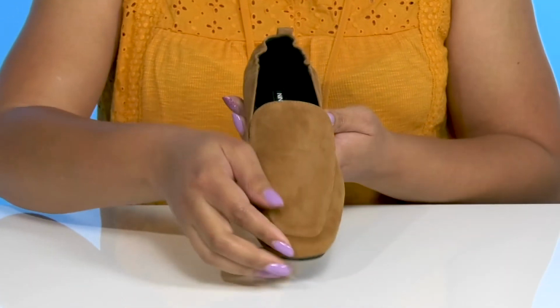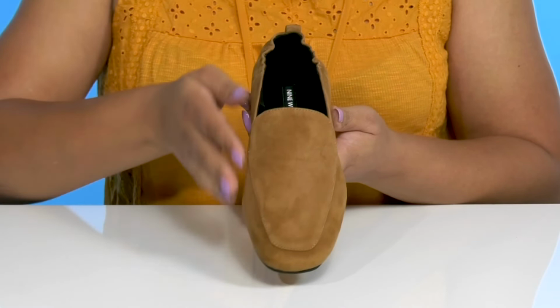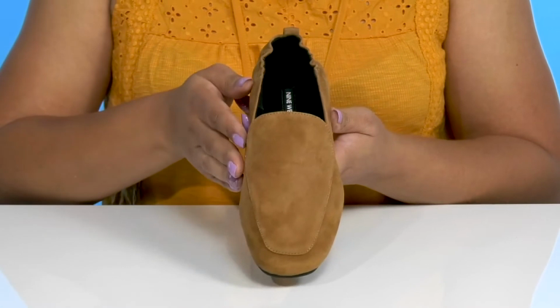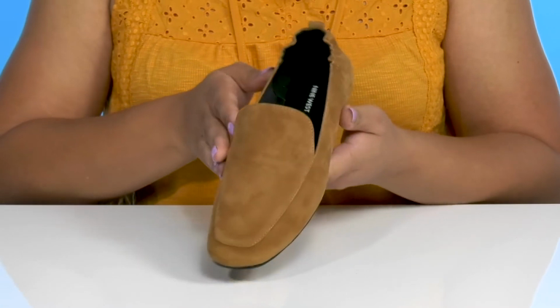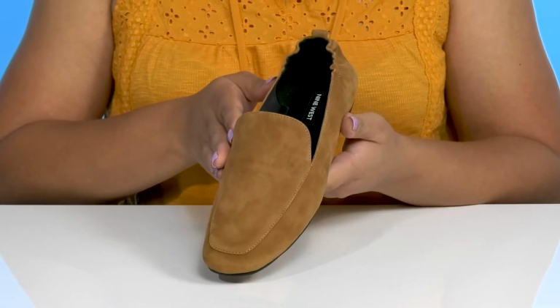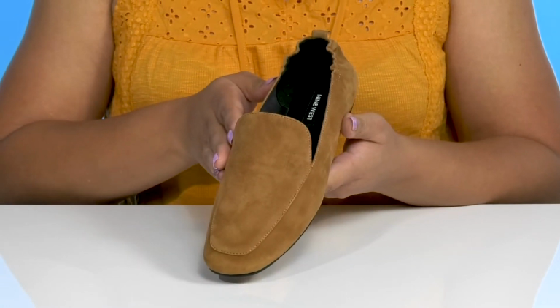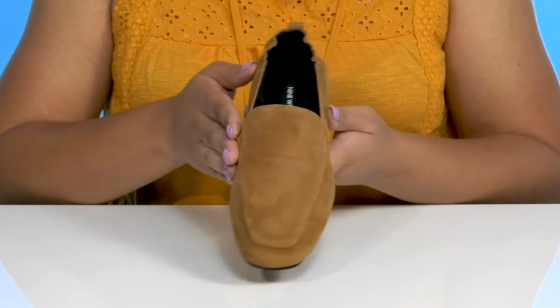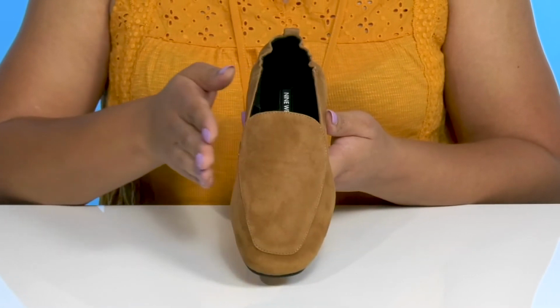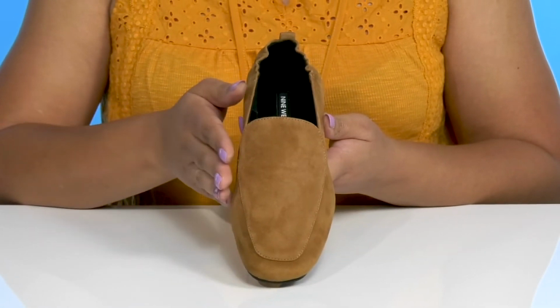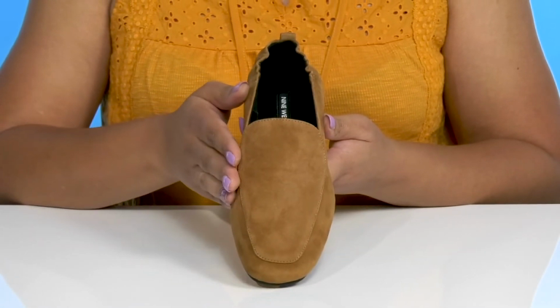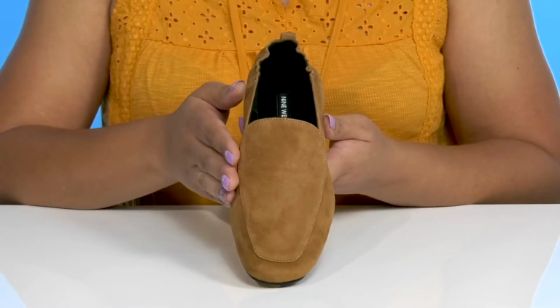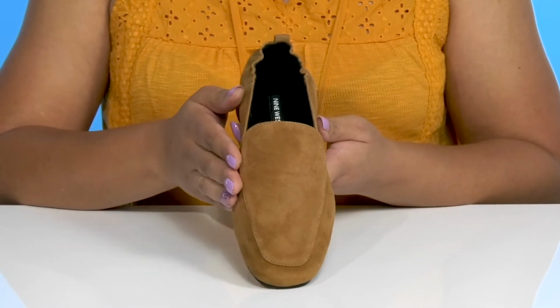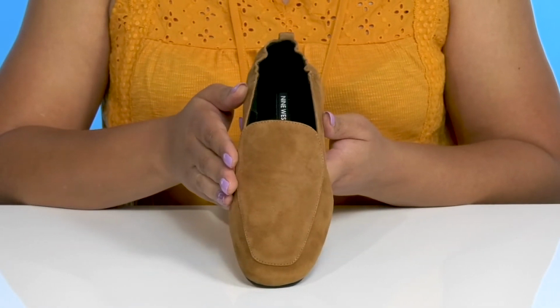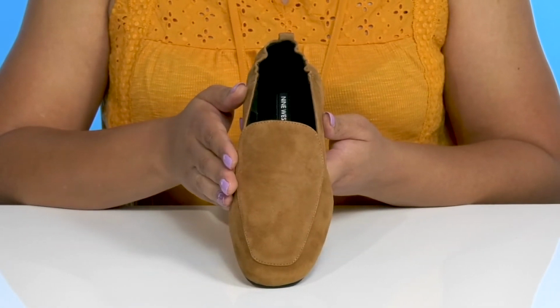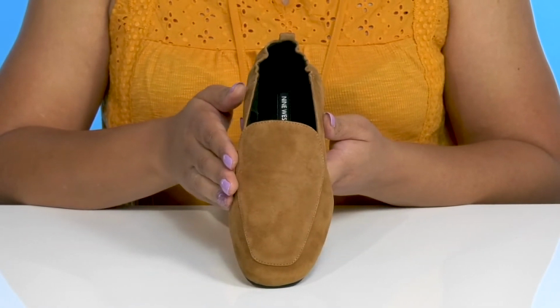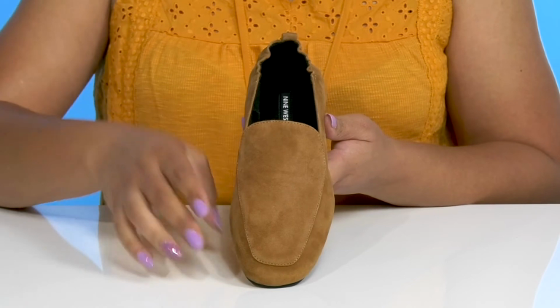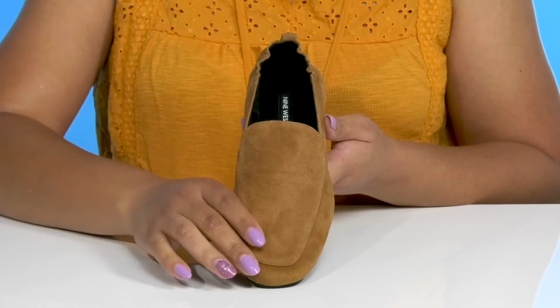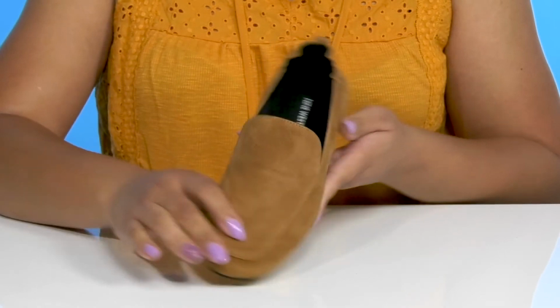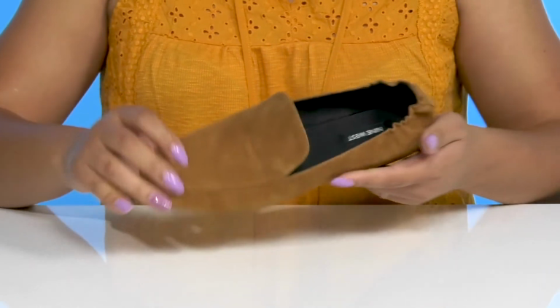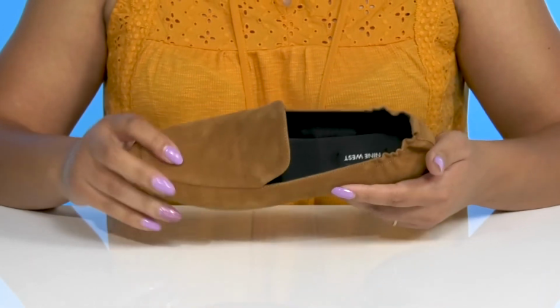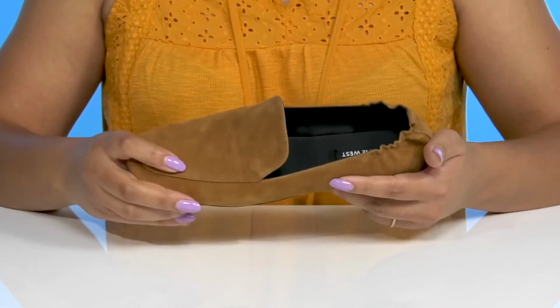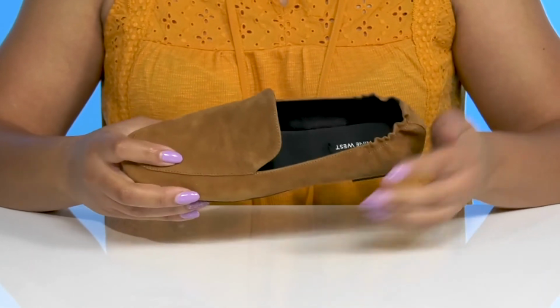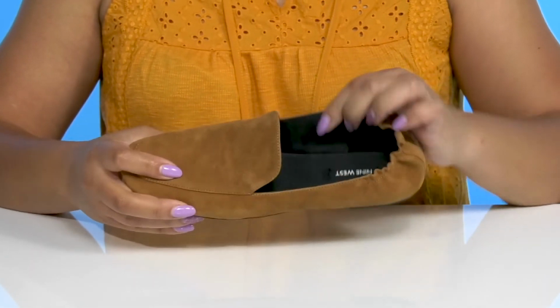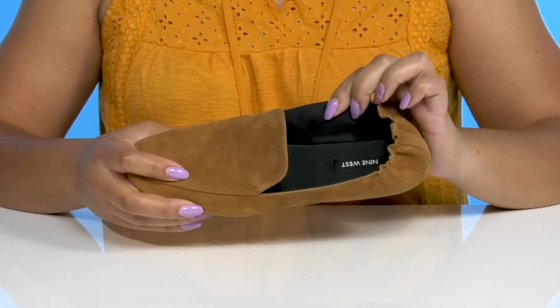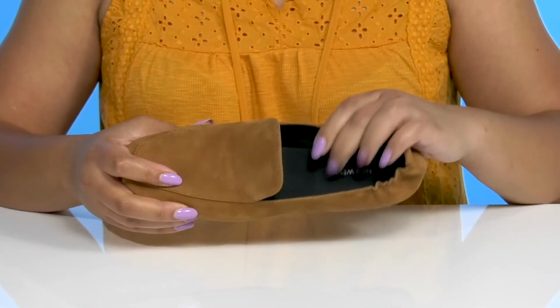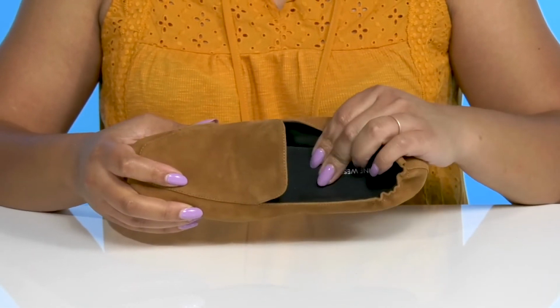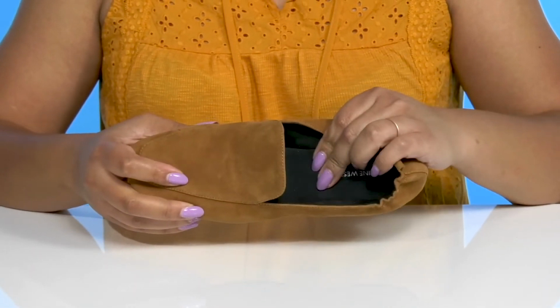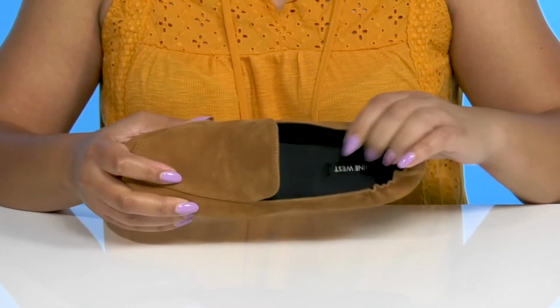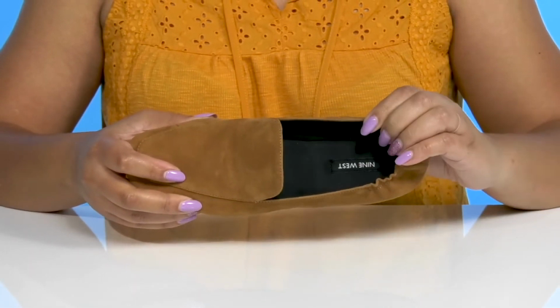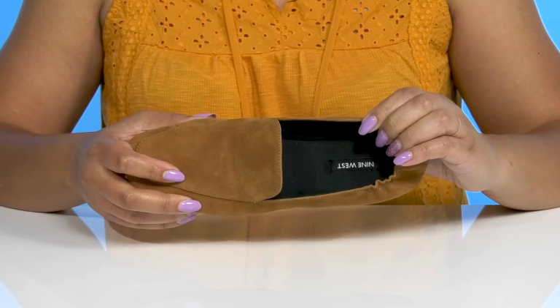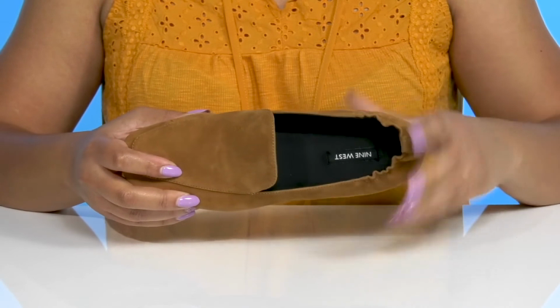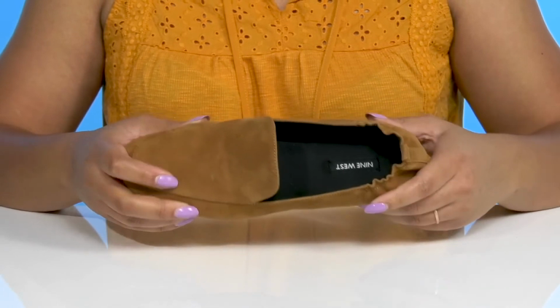These have a simple yet dressy design making them a great go-to pair for a nice stroll through a museum or art gallery. Inside there is a textile lining with a cushioned footbed to keep you comfortable all day.